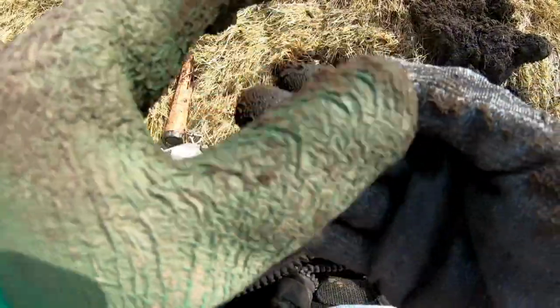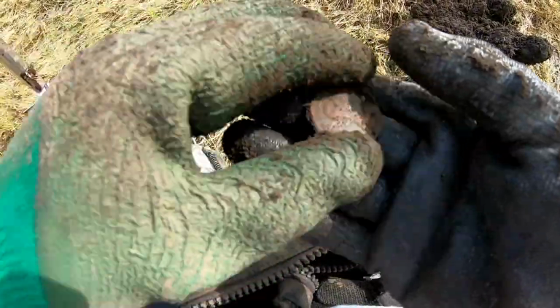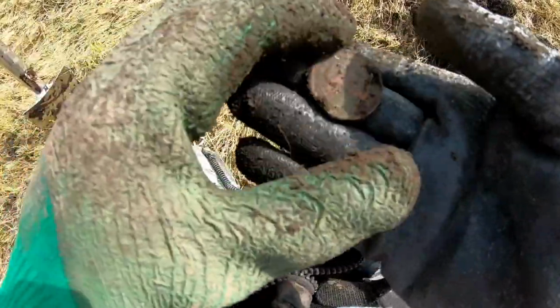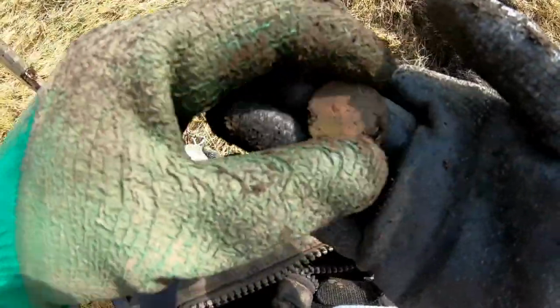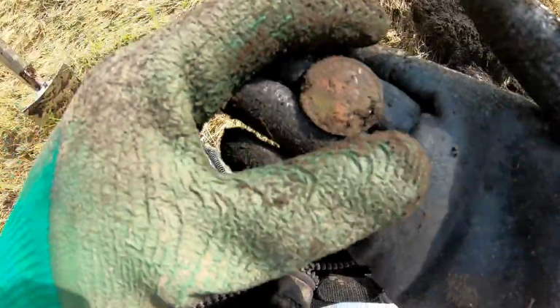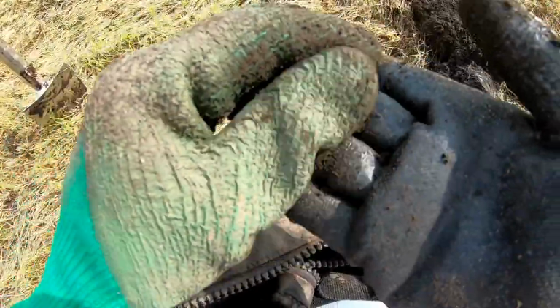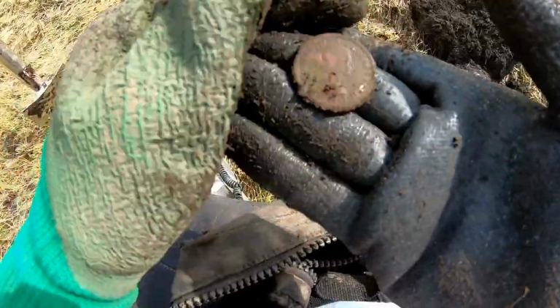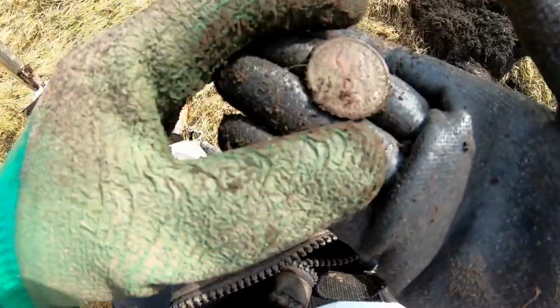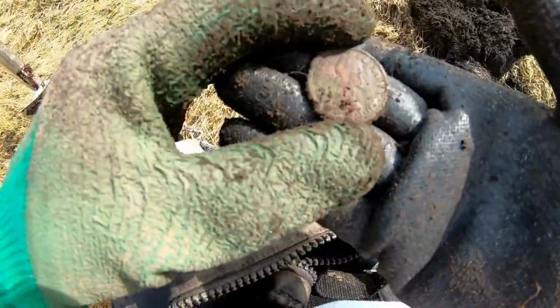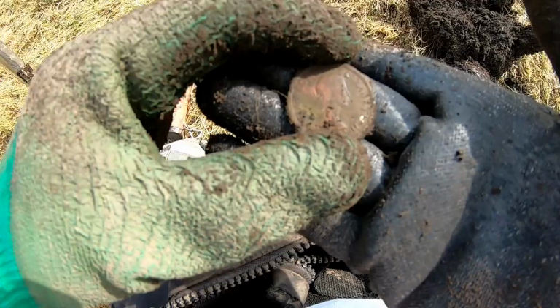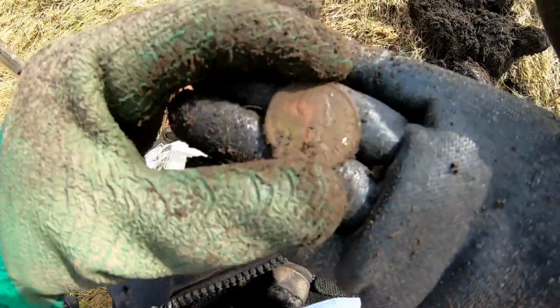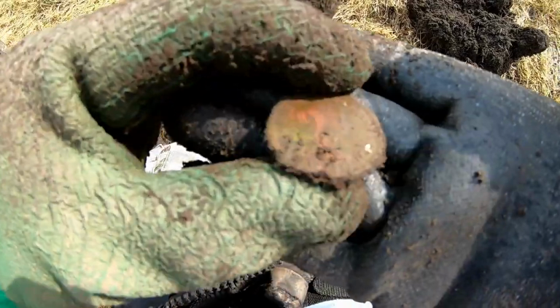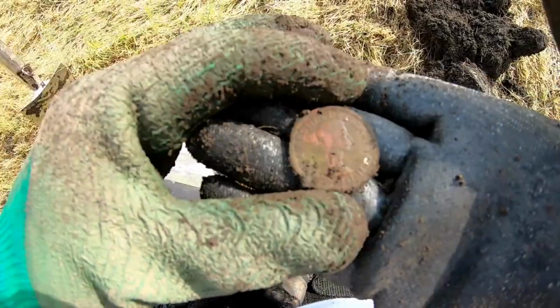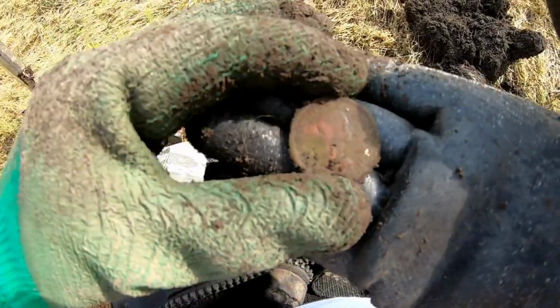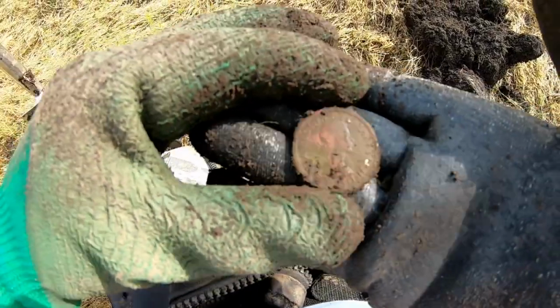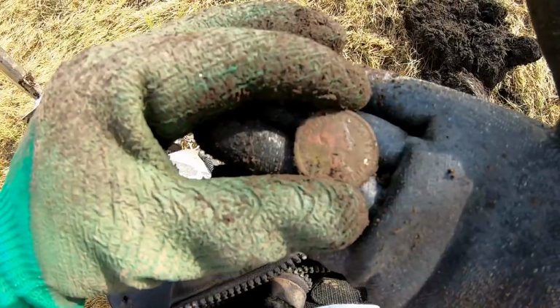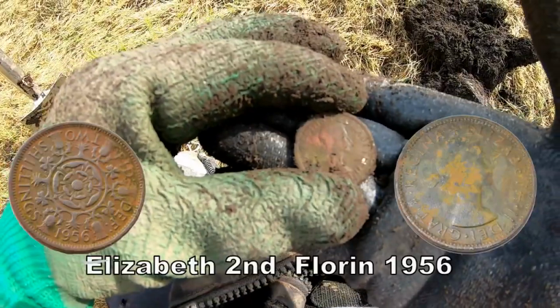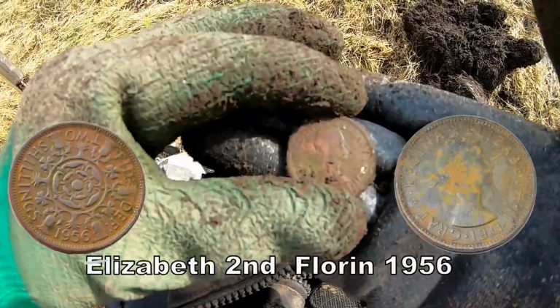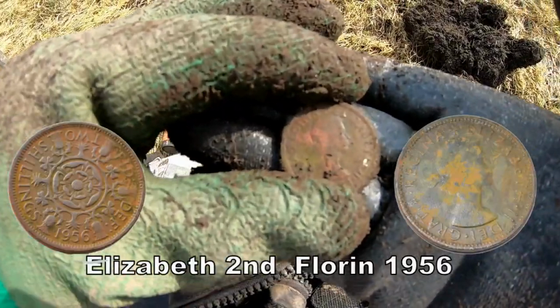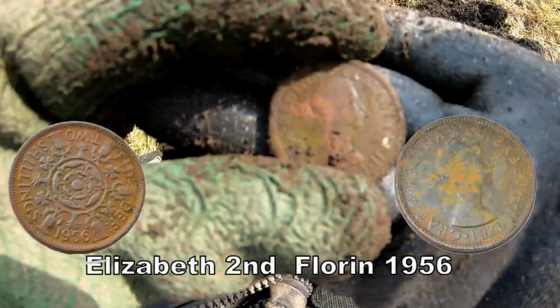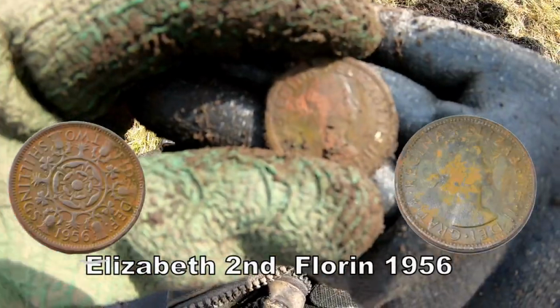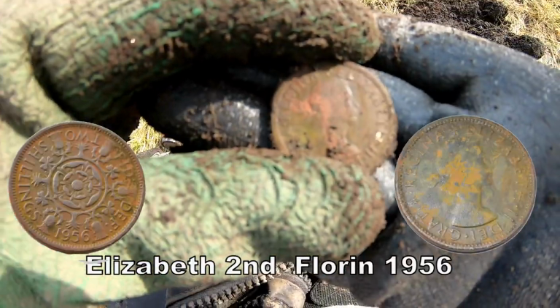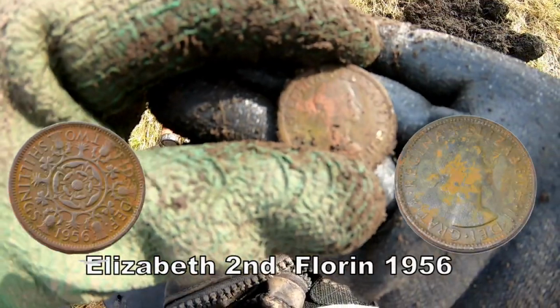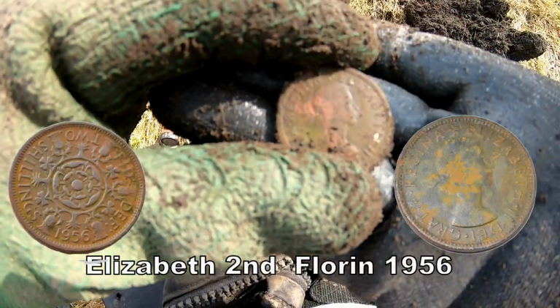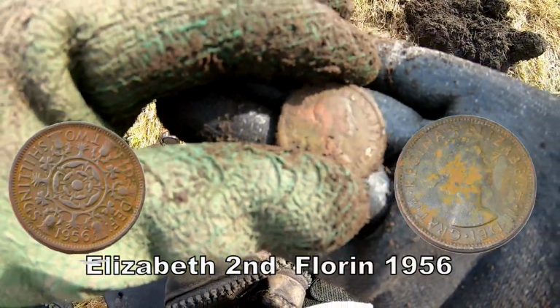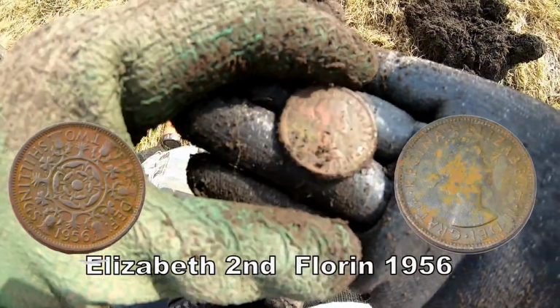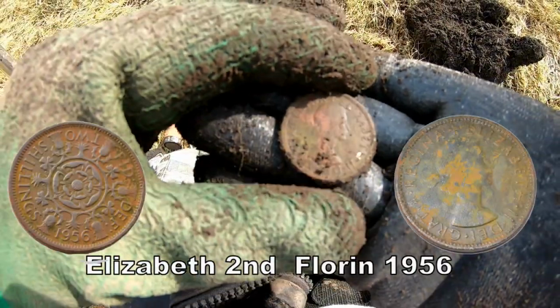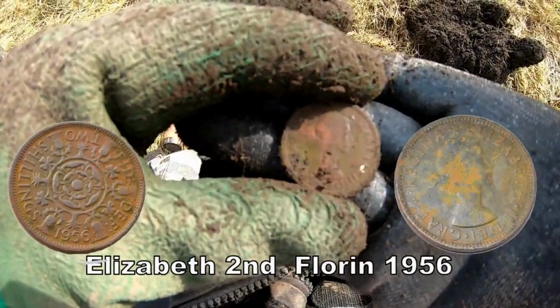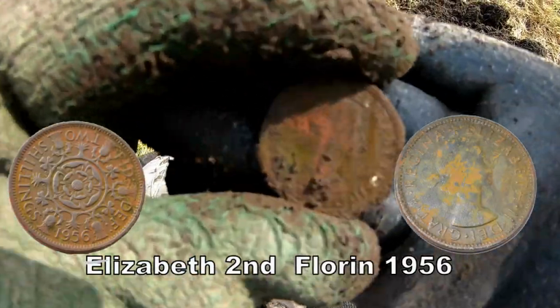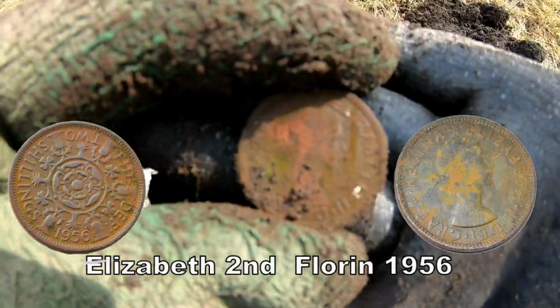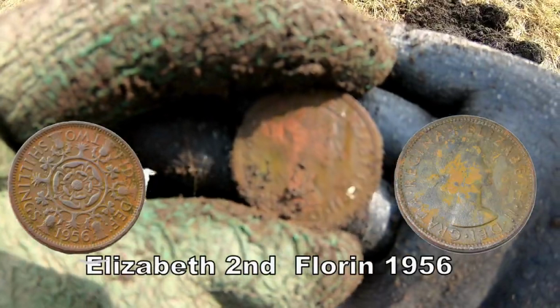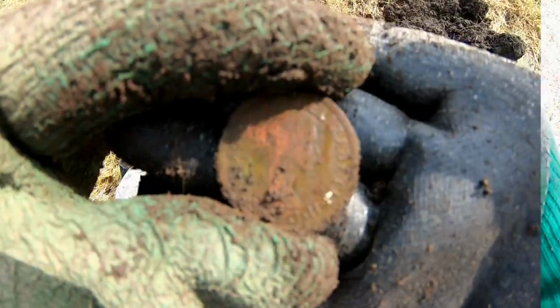It's another Queen Elizabeth the Second, so we could be on the right track. Flooring - another flooring.